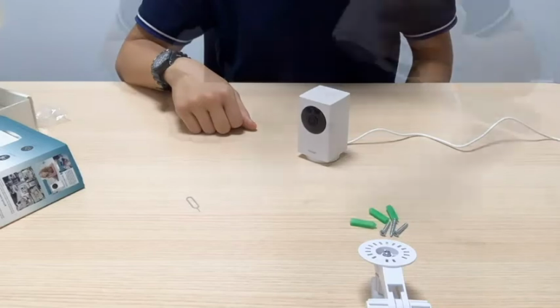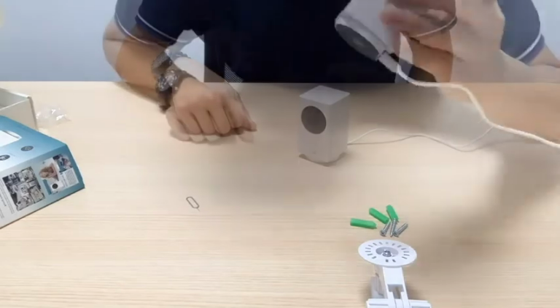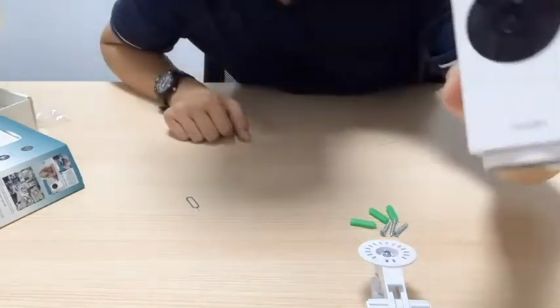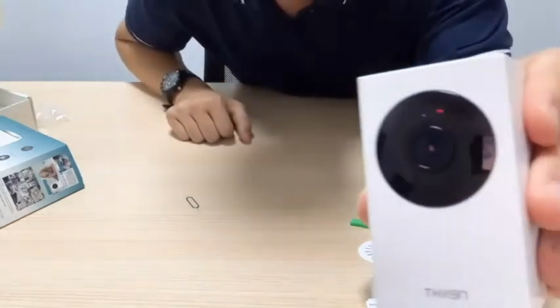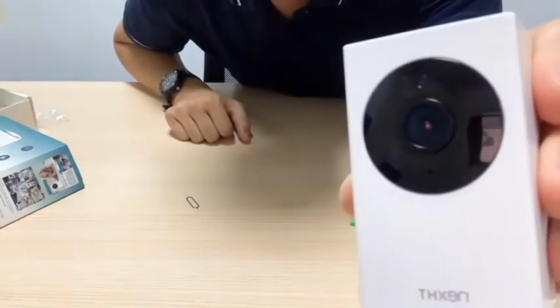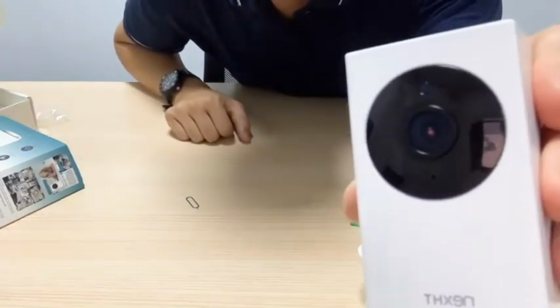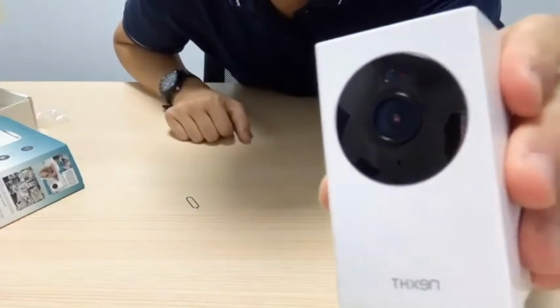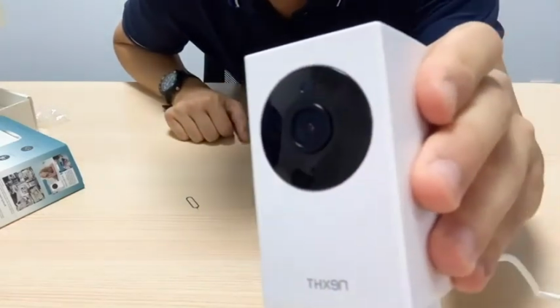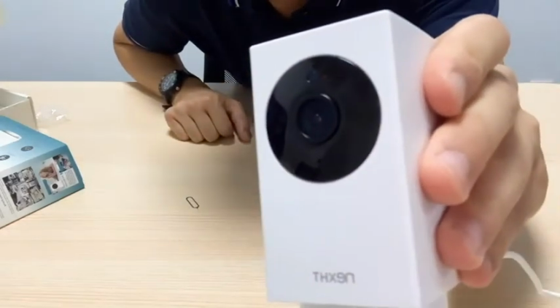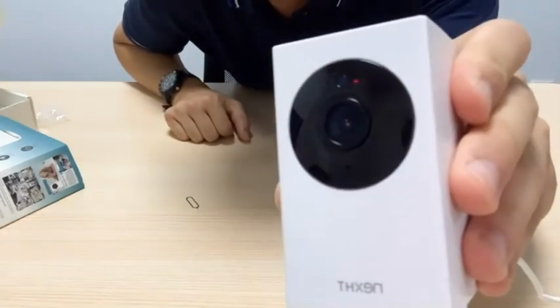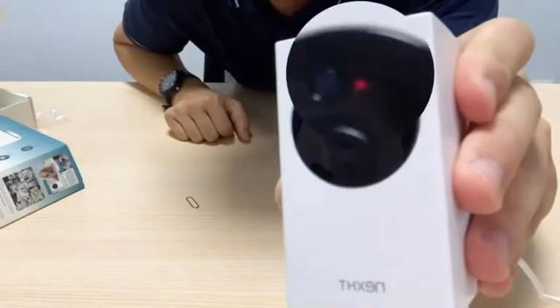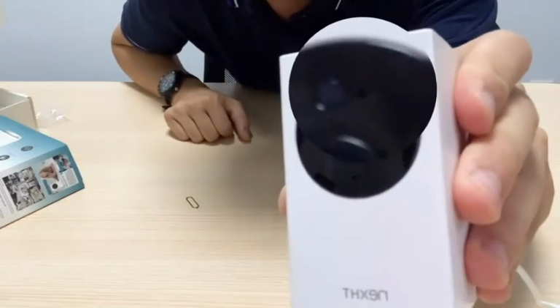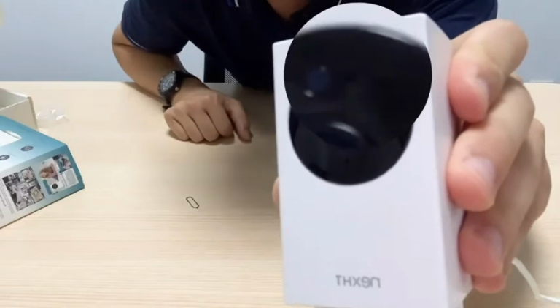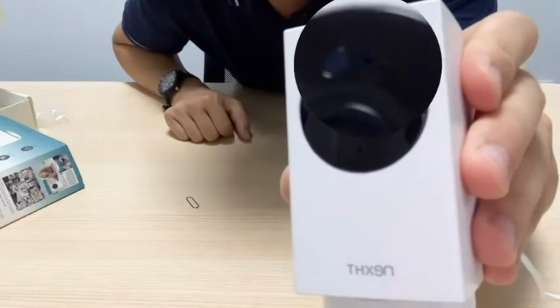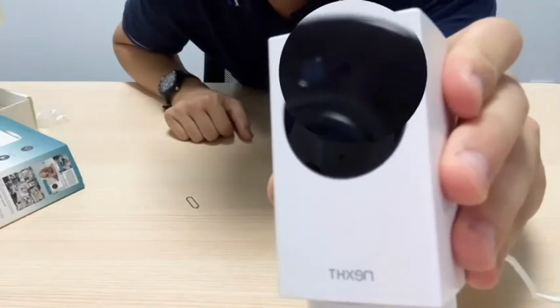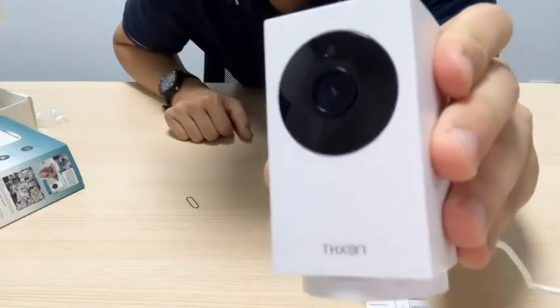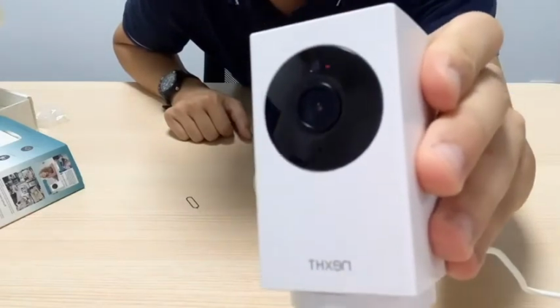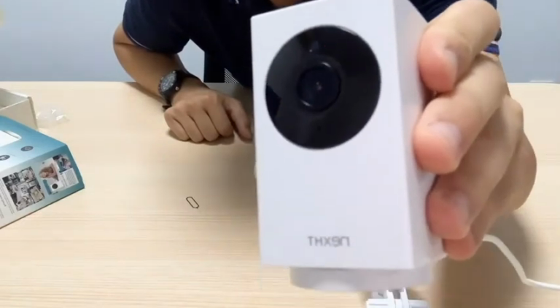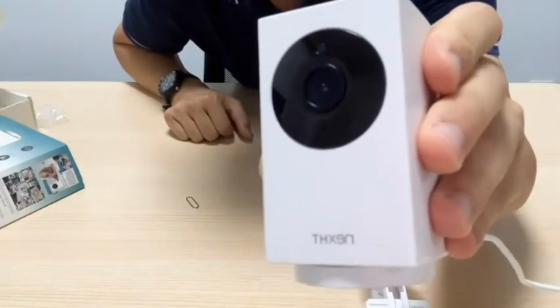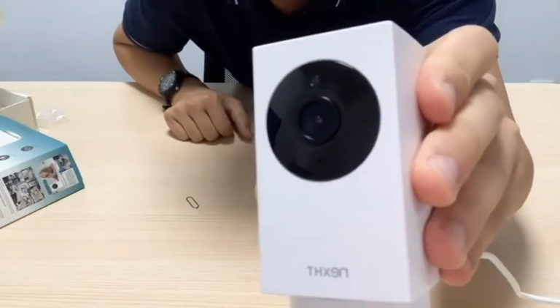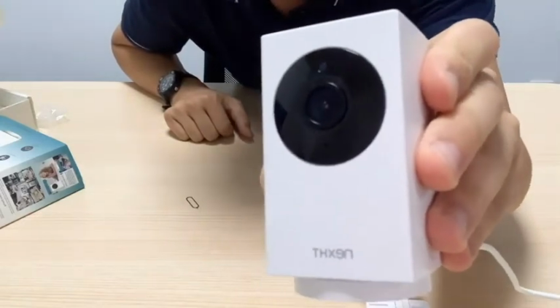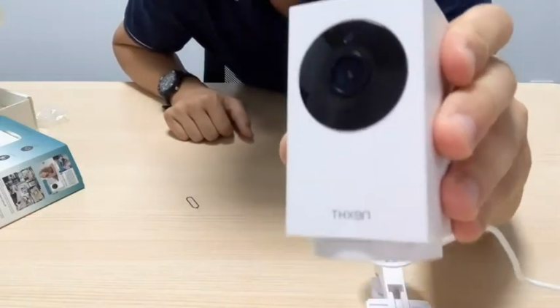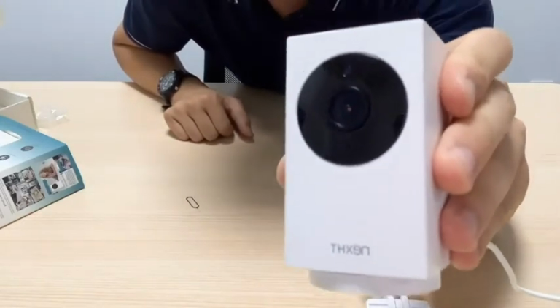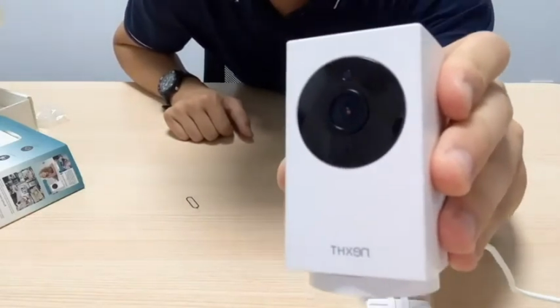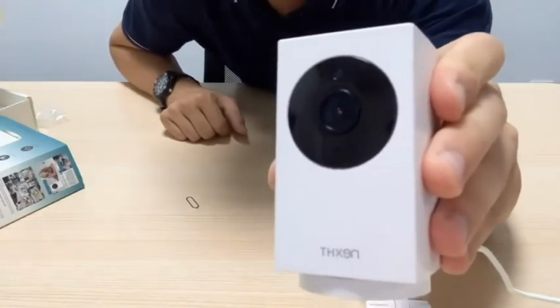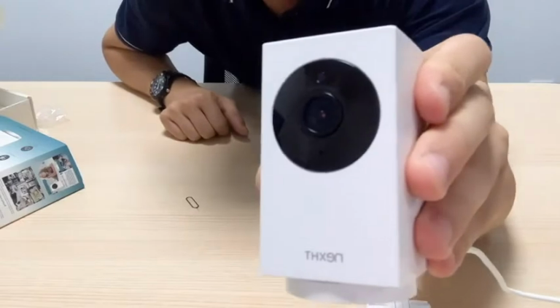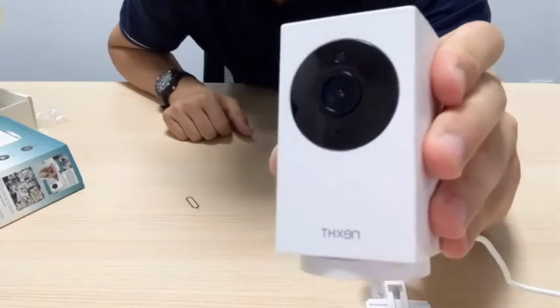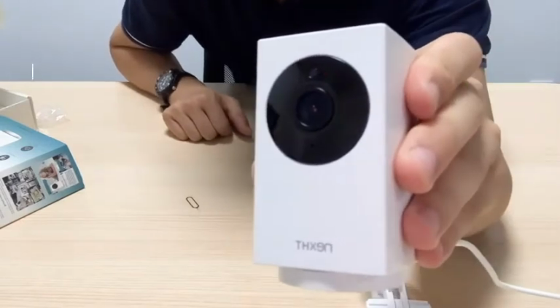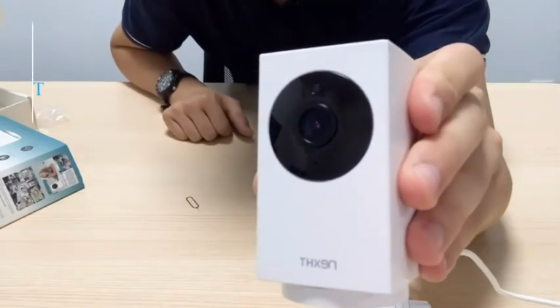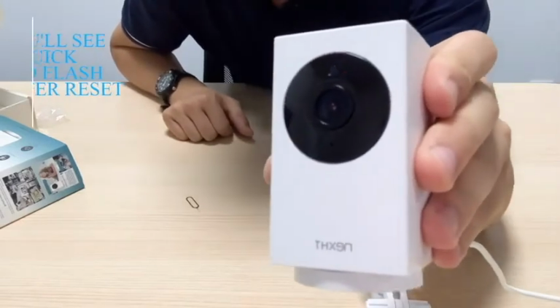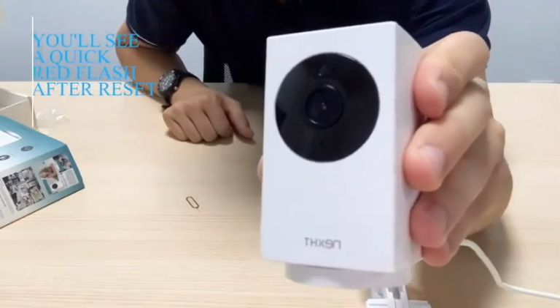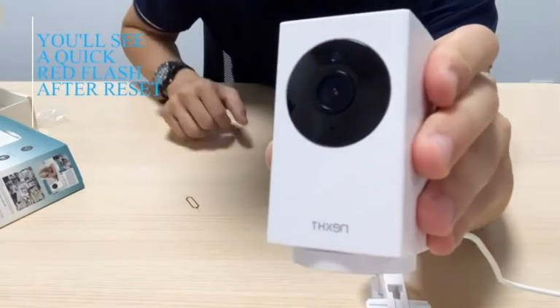By the time you hear that sound, we'll be seeing the red light blinking here. If the red light is not blinking, then you might have to reset the camera.